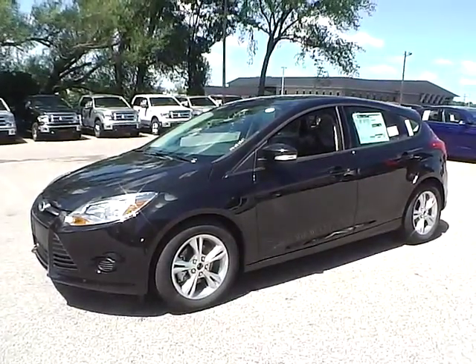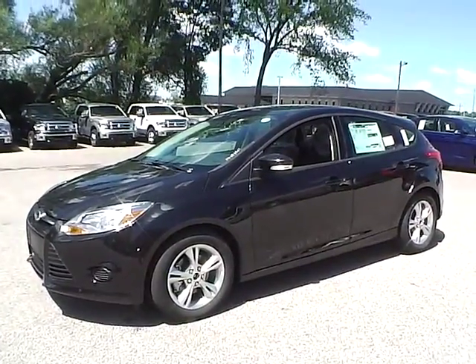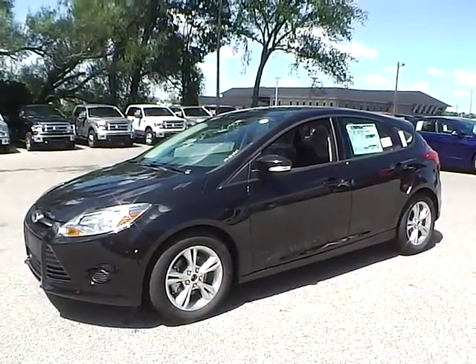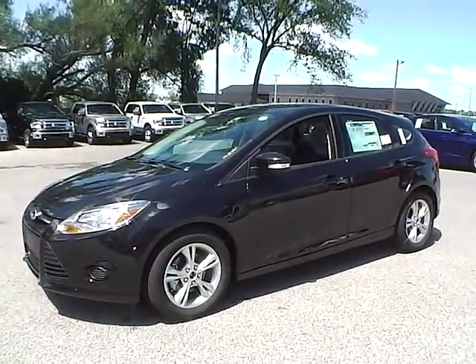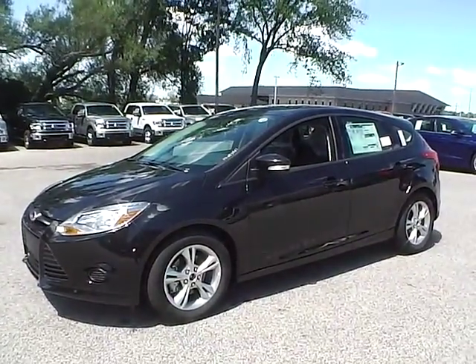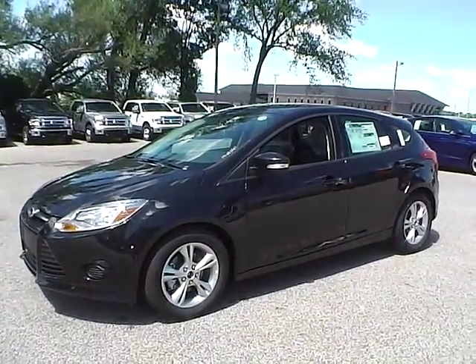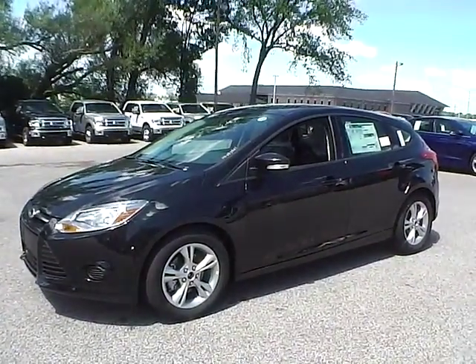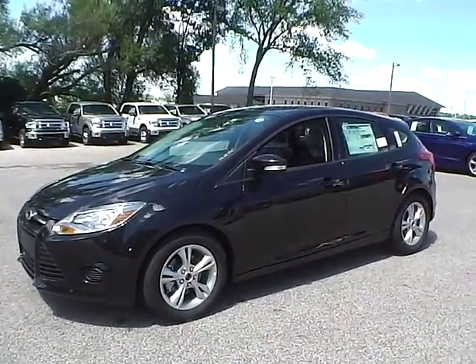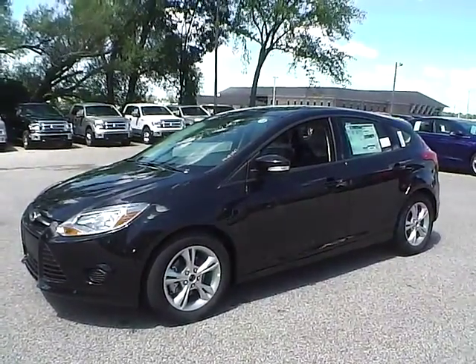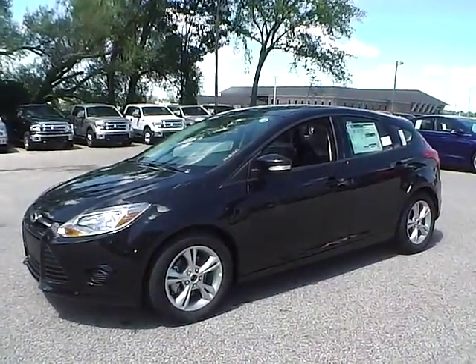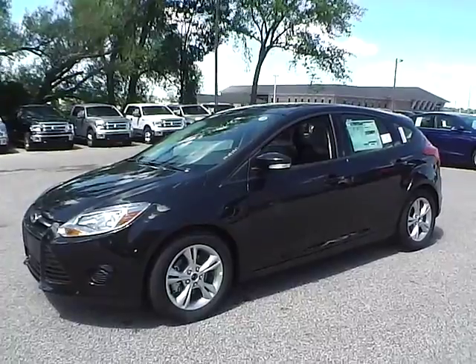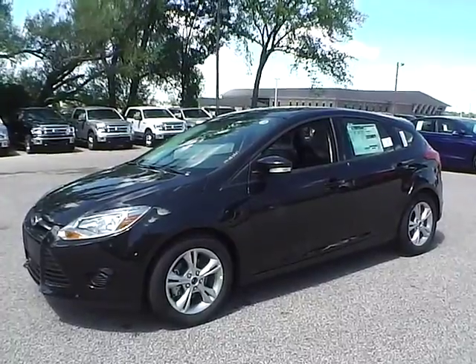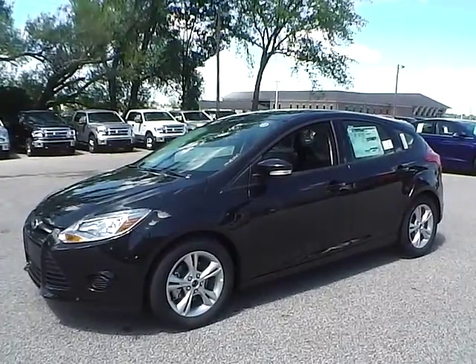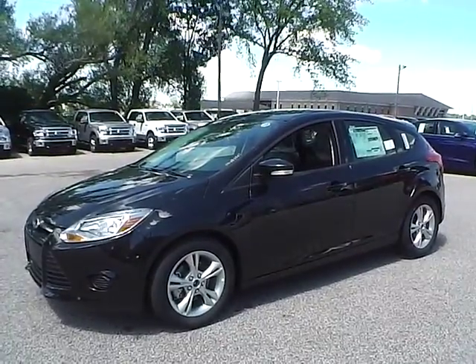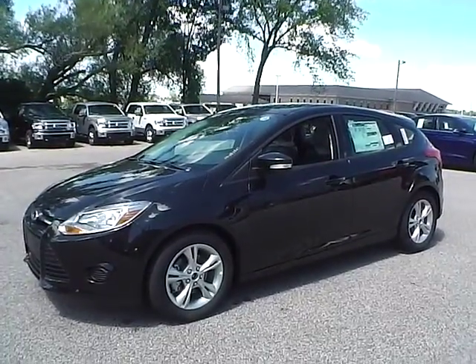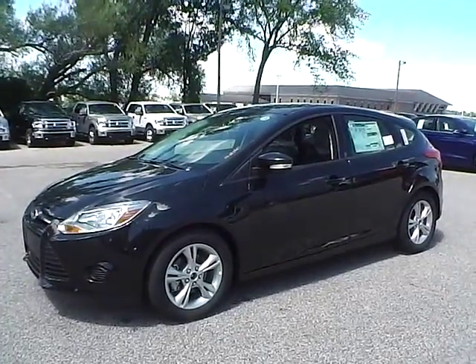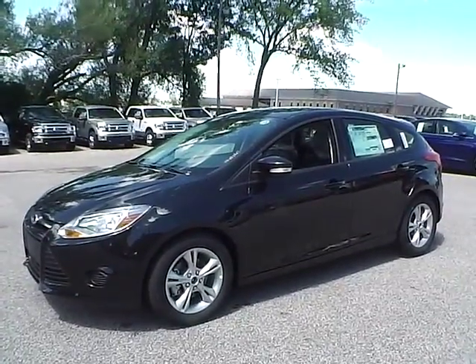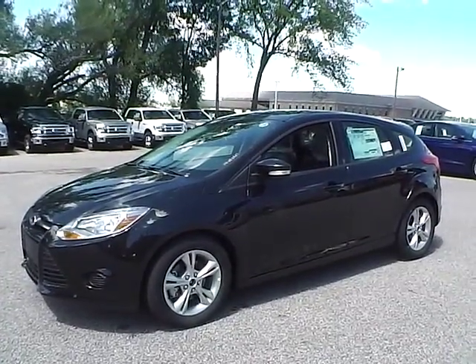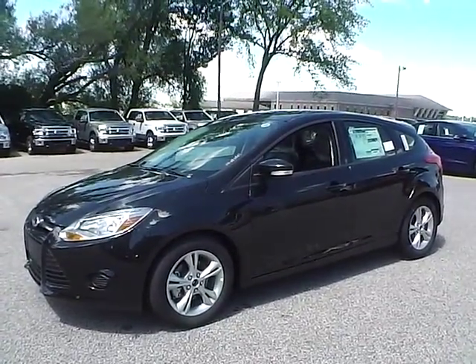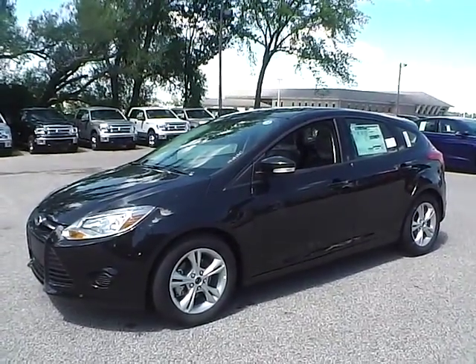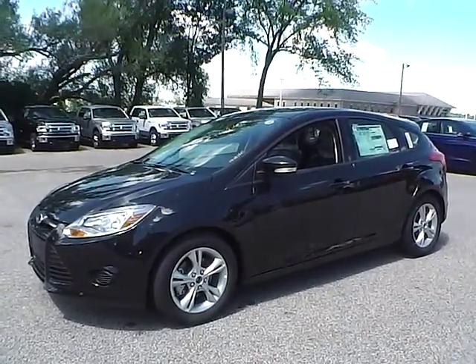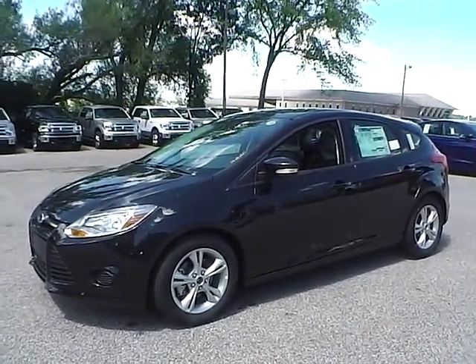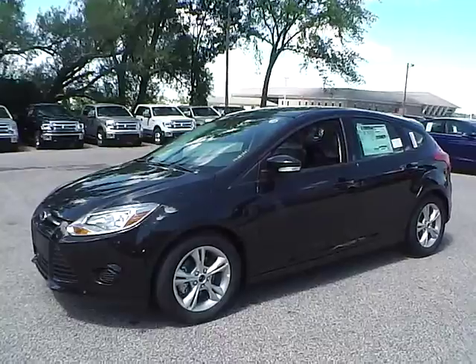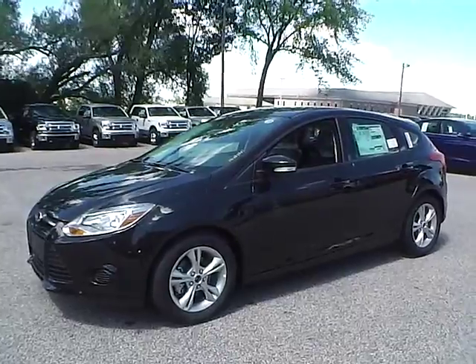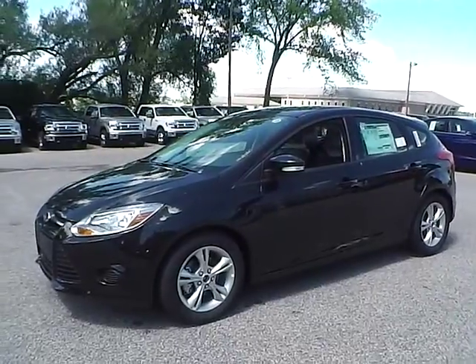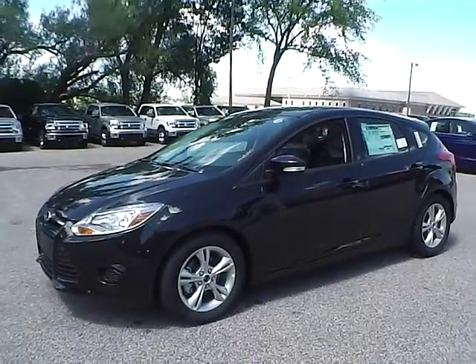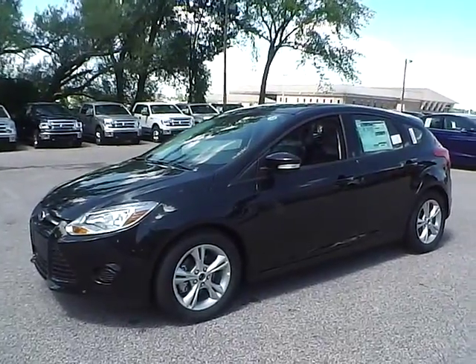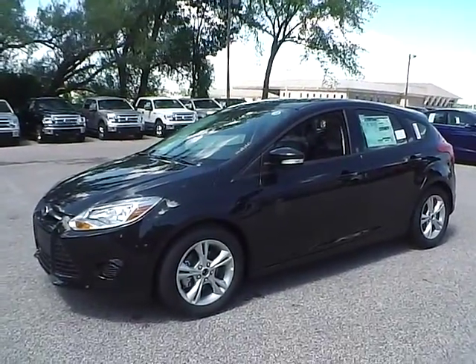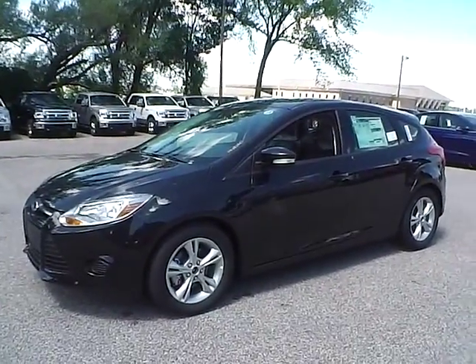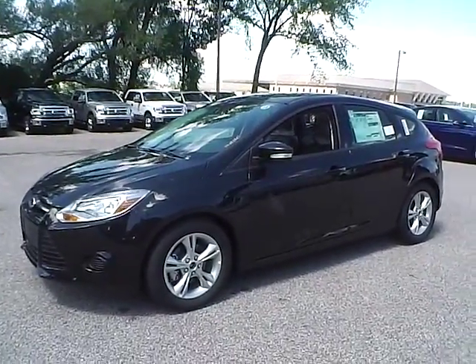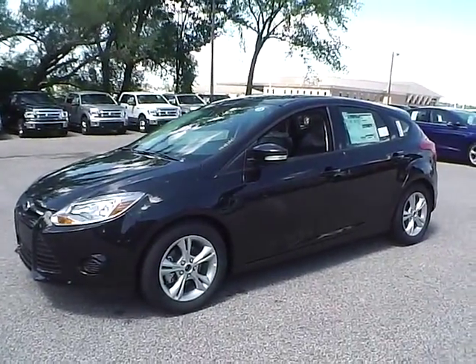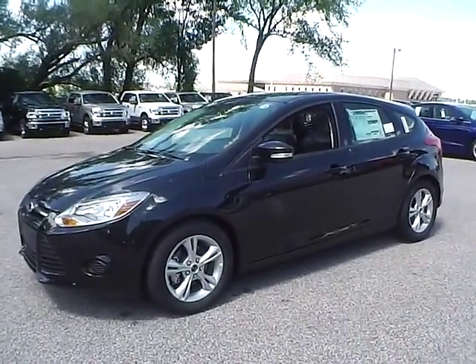Today we have a 2014 Ford Focus SE. It is a 2.0 liter i4 GDI engine. It is tuxedo black in color with charcoal black cloth interior. It currently has 3 miles and is covered under the manufacturer's warranty.